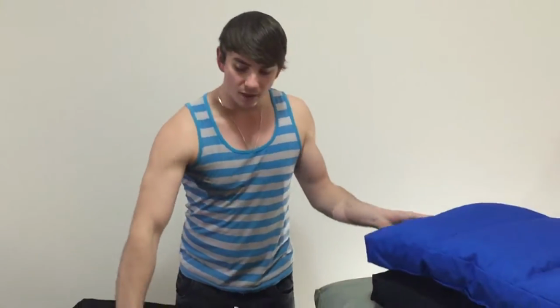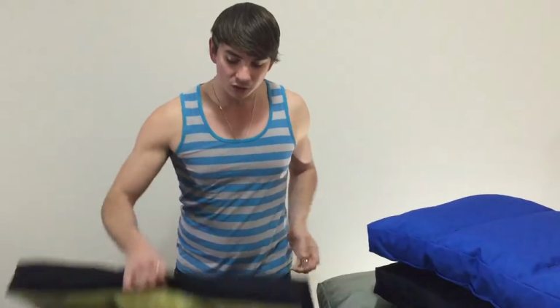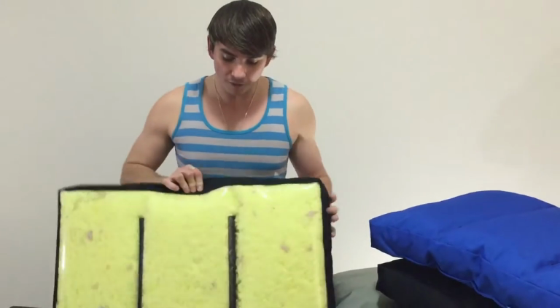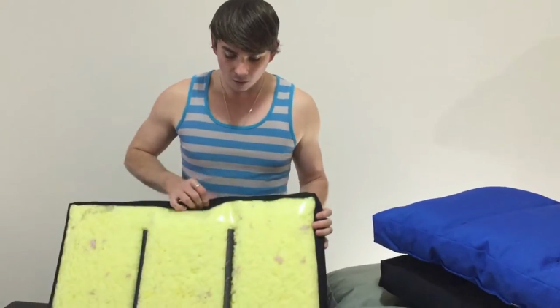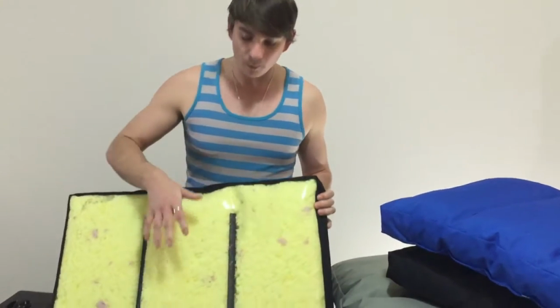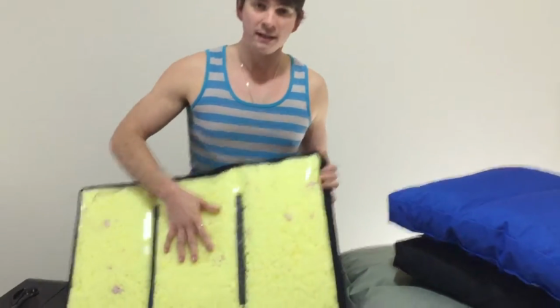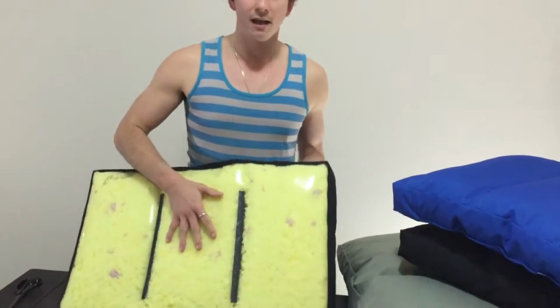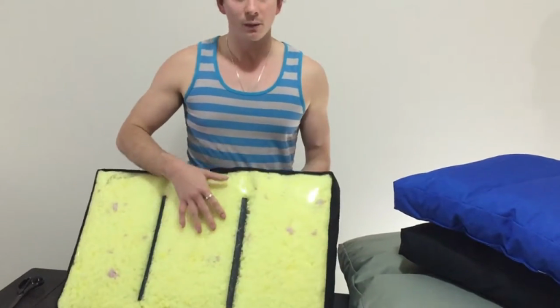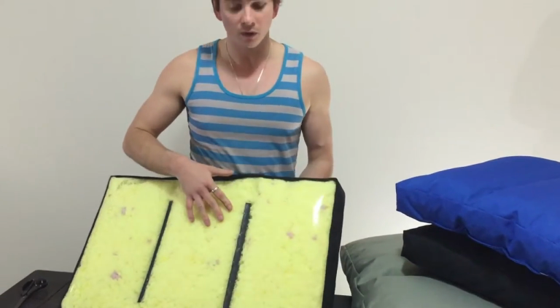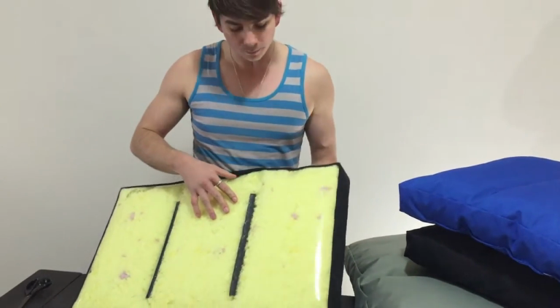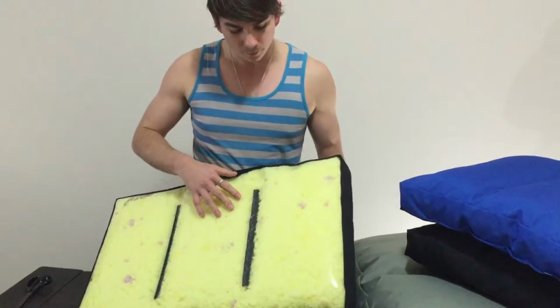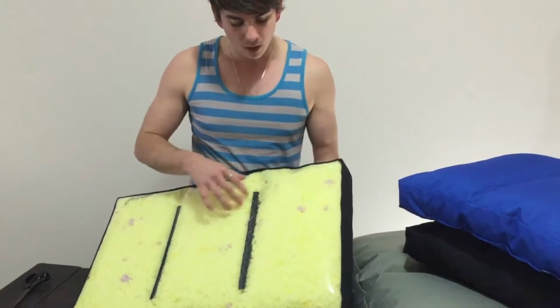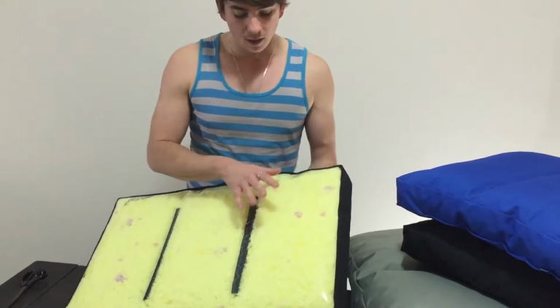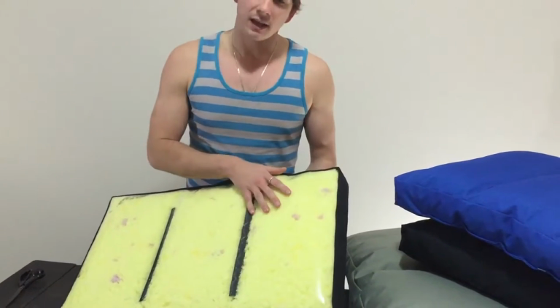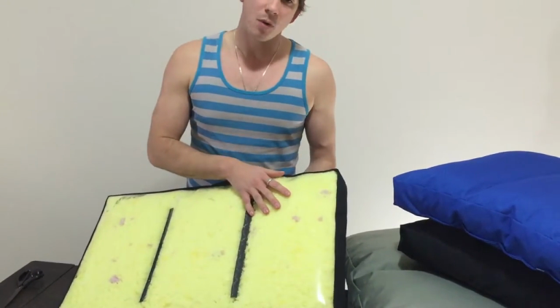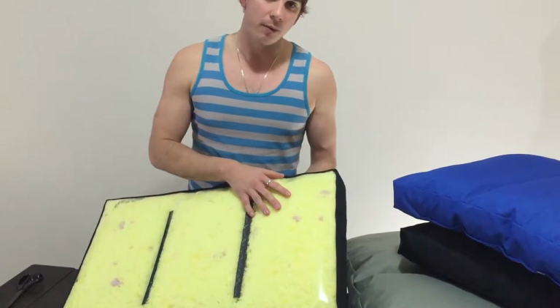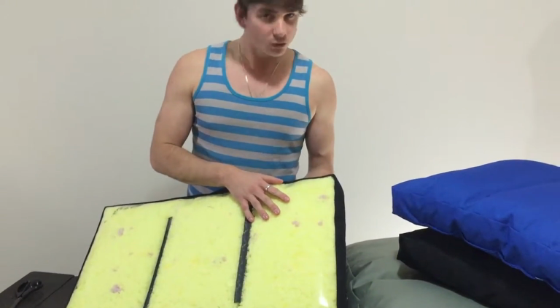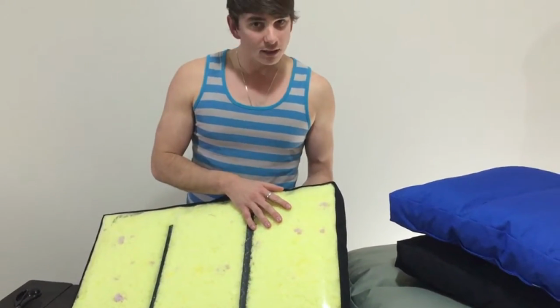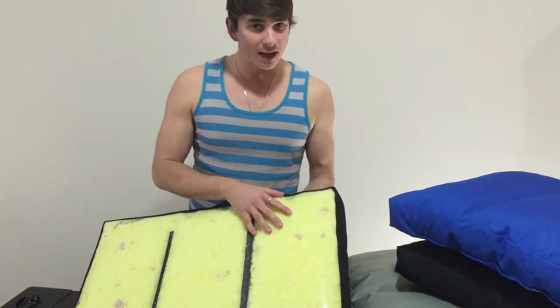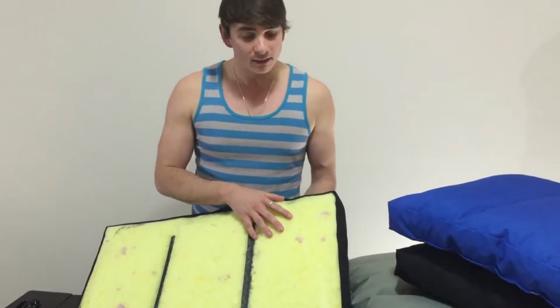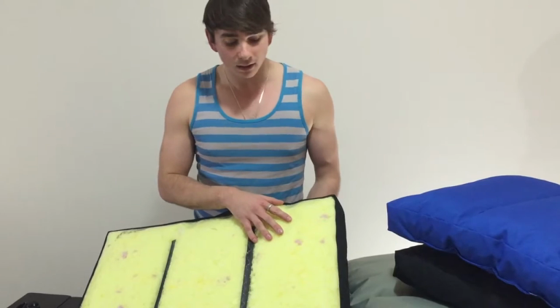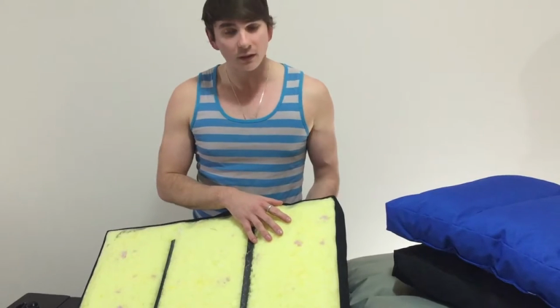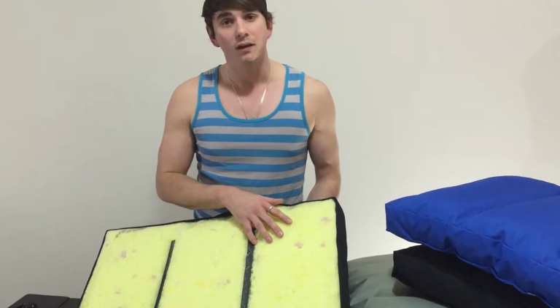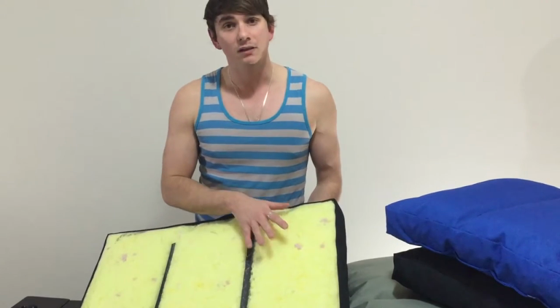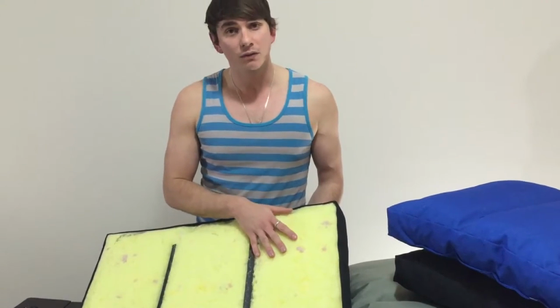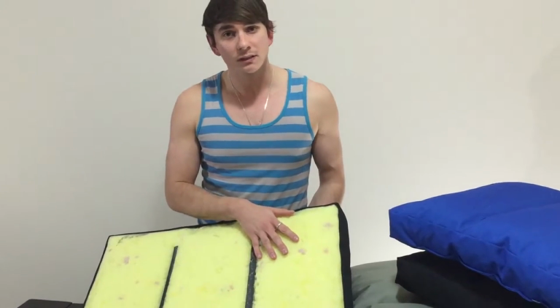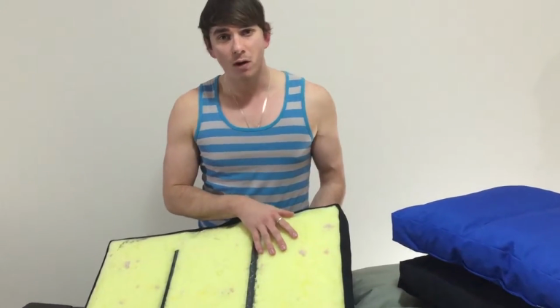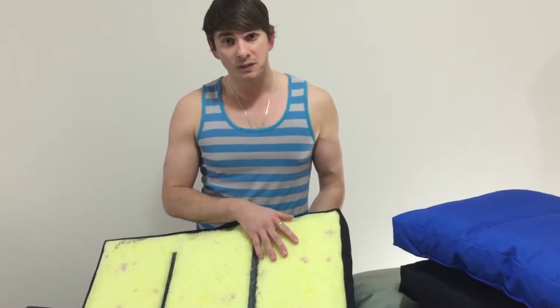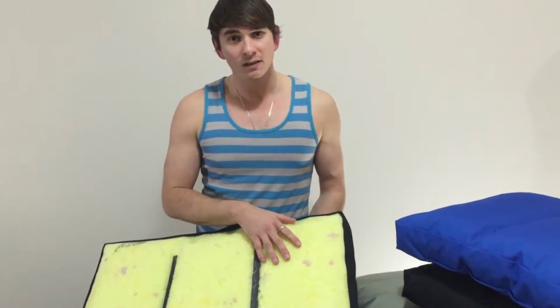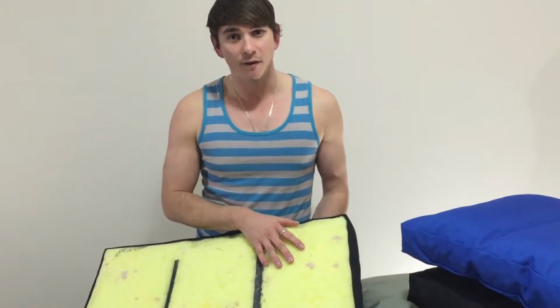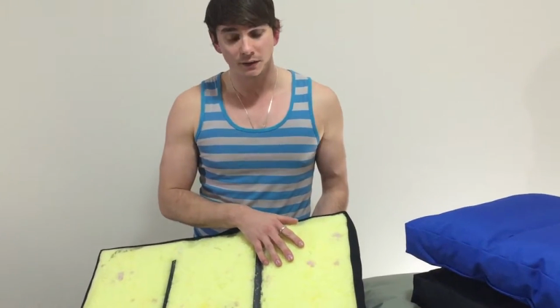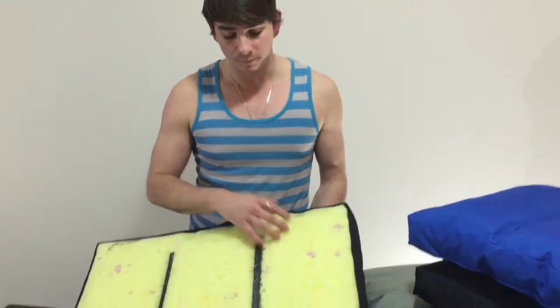The Enduro Foam — we buy it in slabs and we chrome it. It's antimicrobial, so fleas and nasties can't live in it. It's rot resistant, mould resistant, and fire retardant.